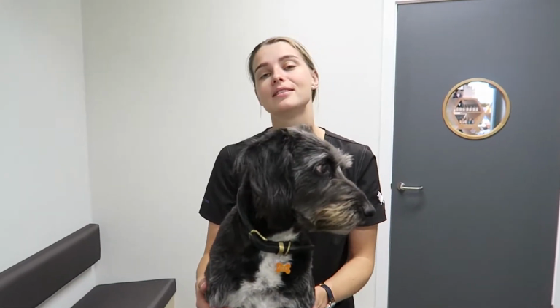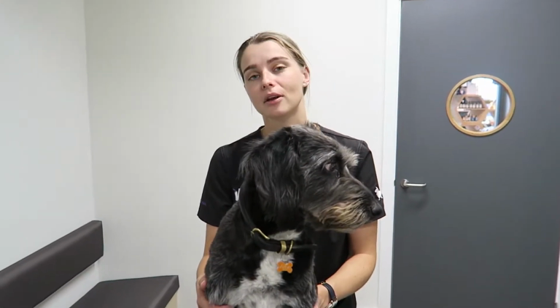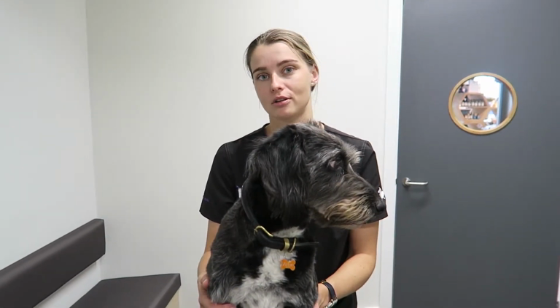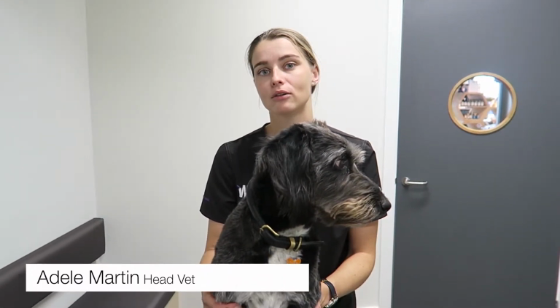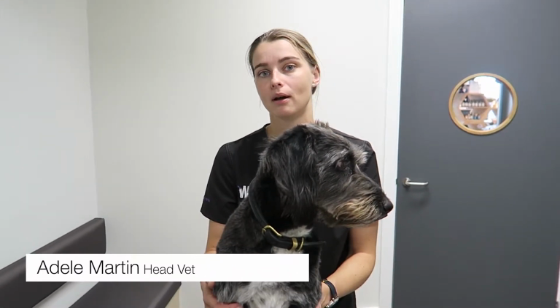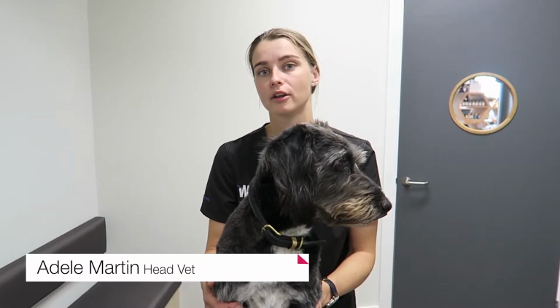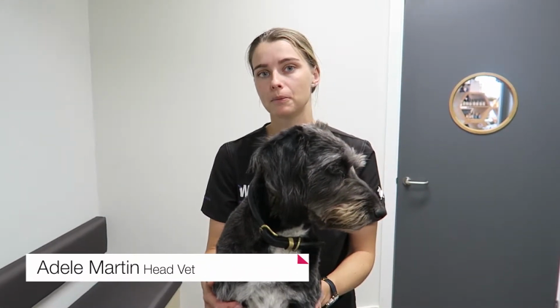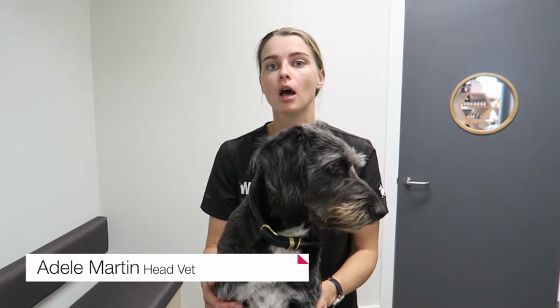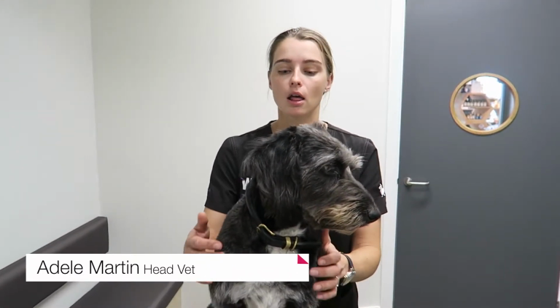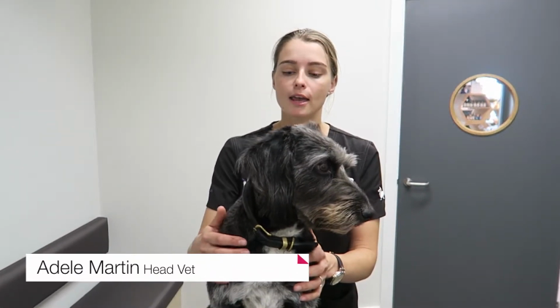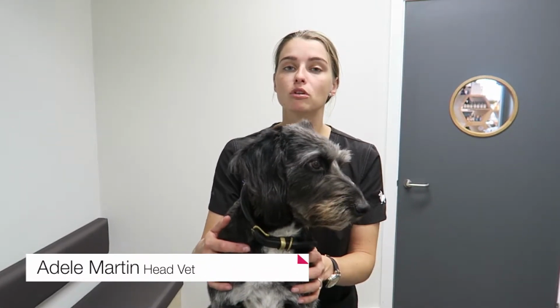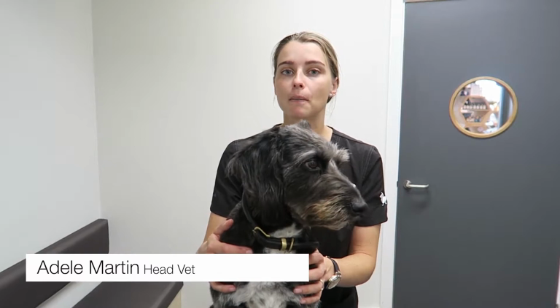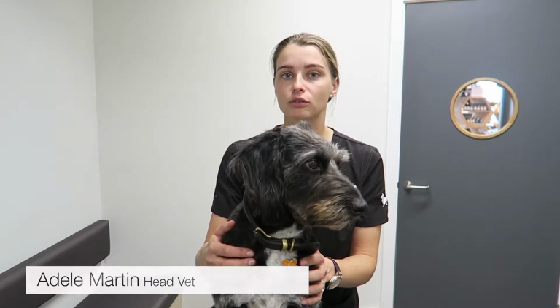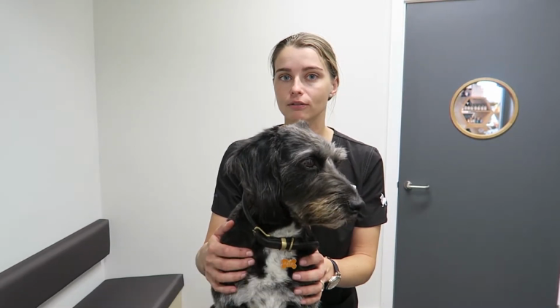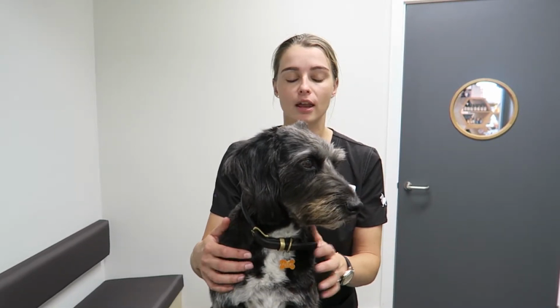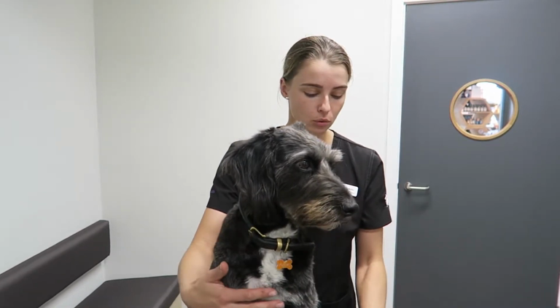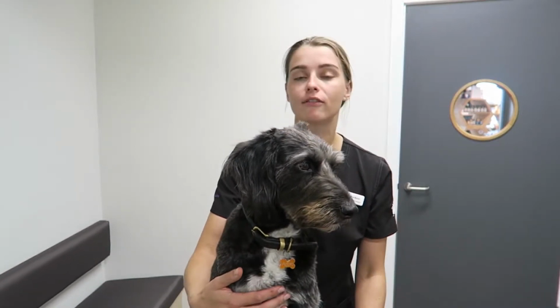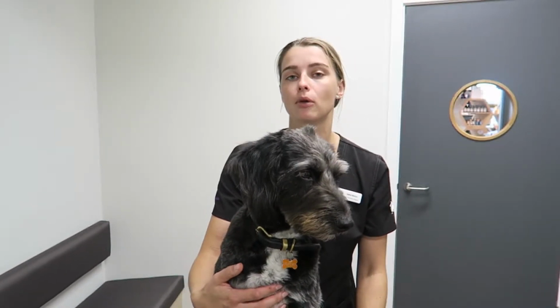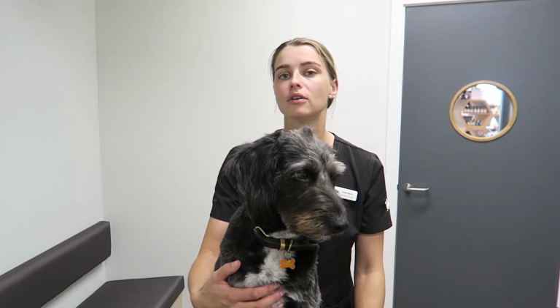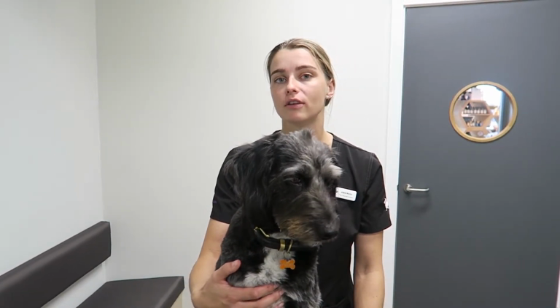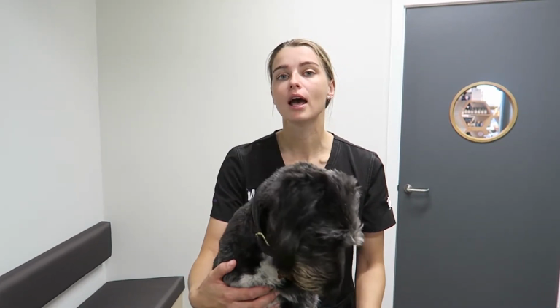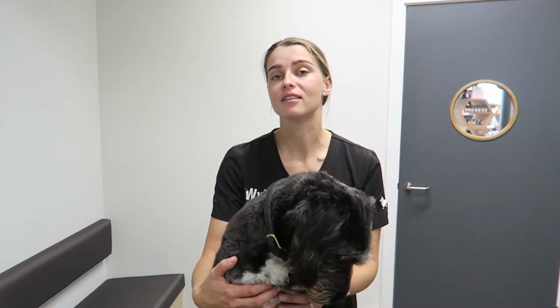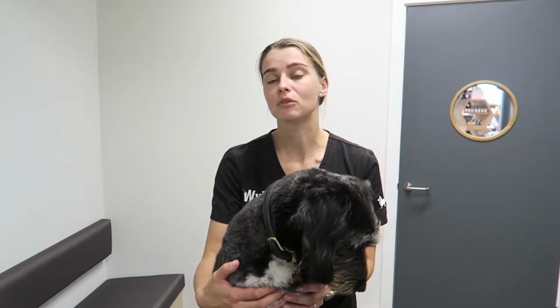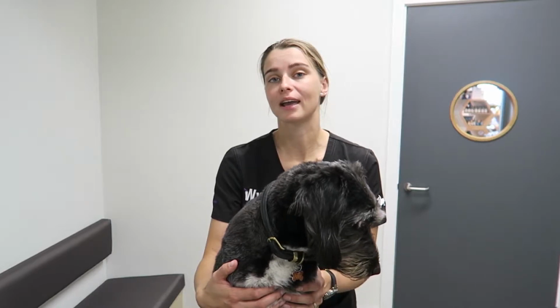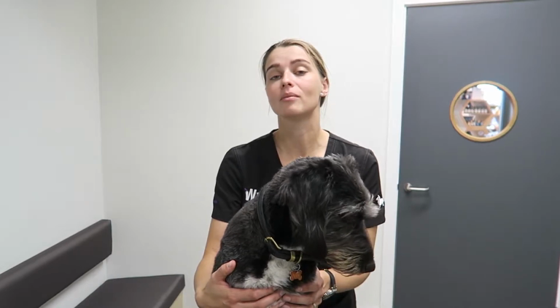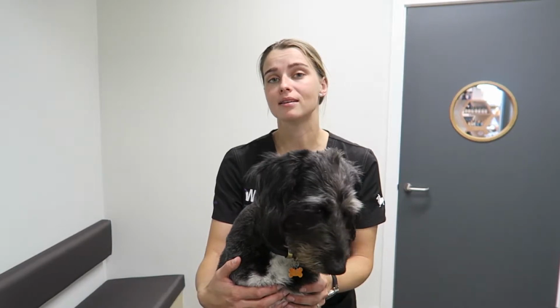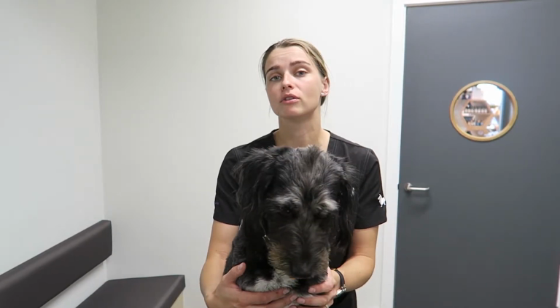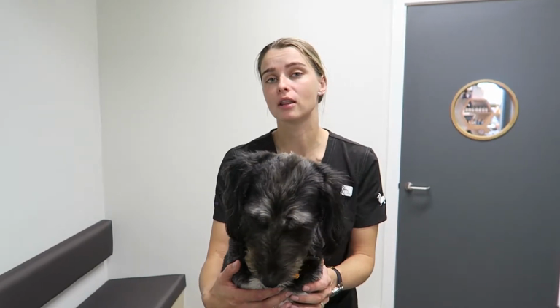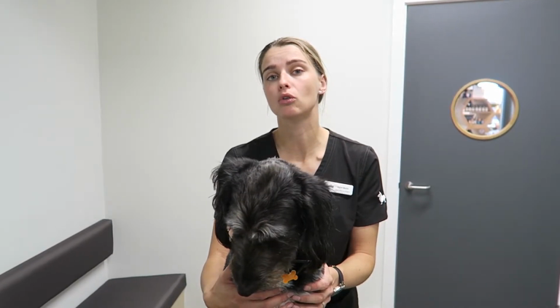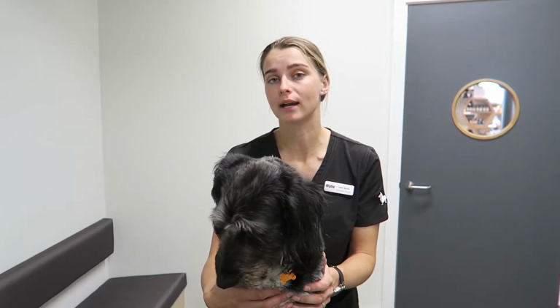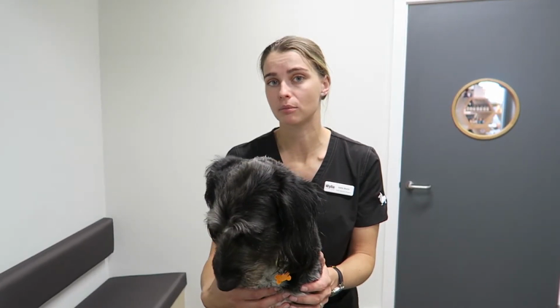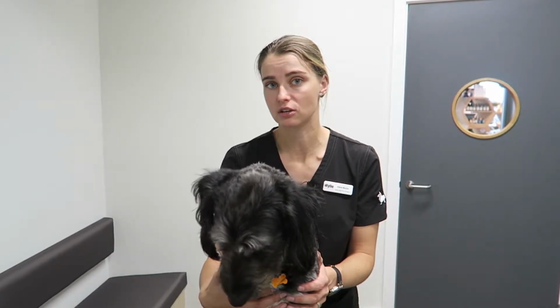Today I'm going to show you how to apply eye drops. If you were doing it by yourself then I would always have them up on a higher surface, as that can make it easier to restrain them and hold them correctly for the procedure.